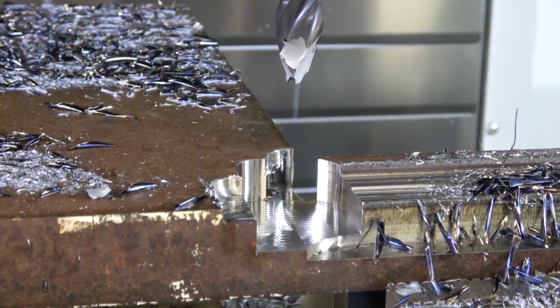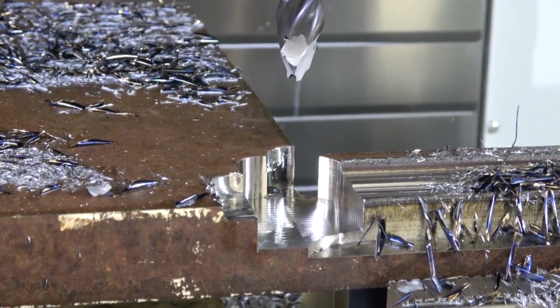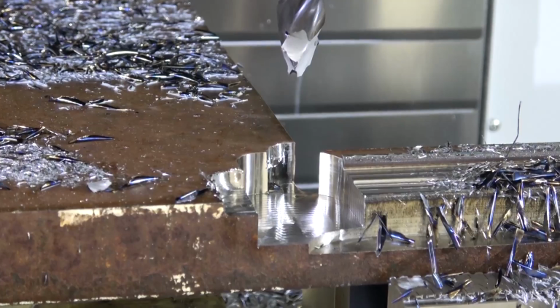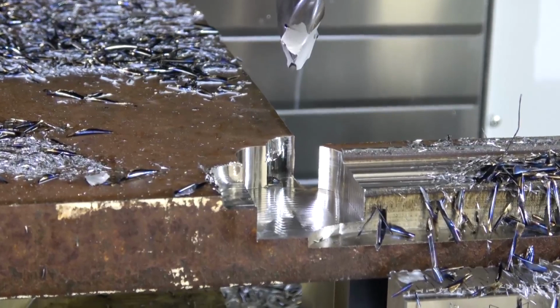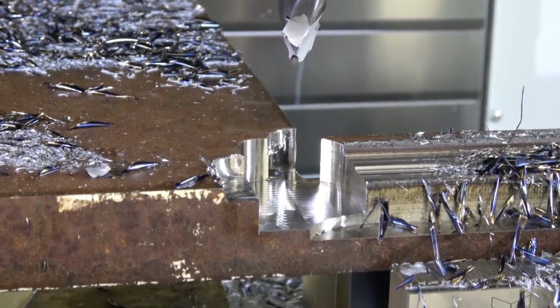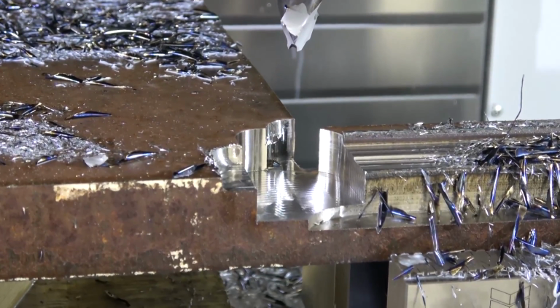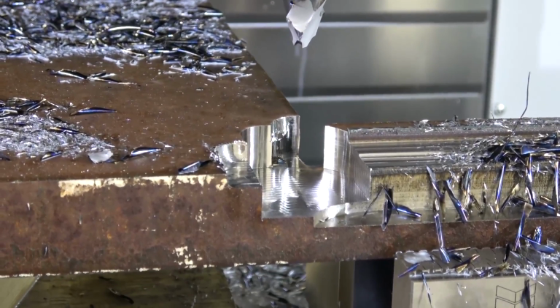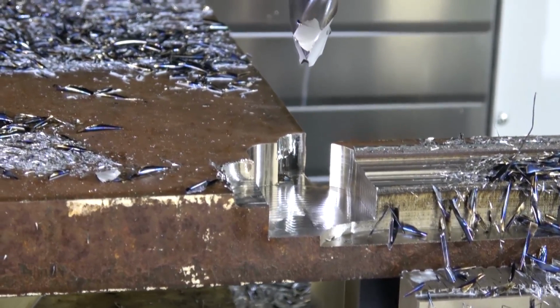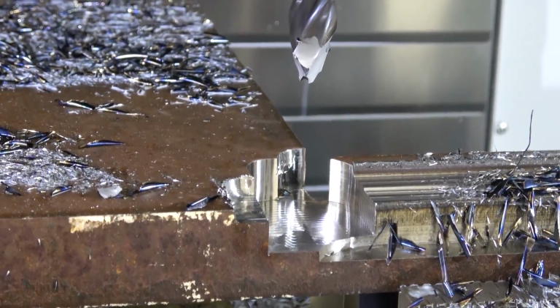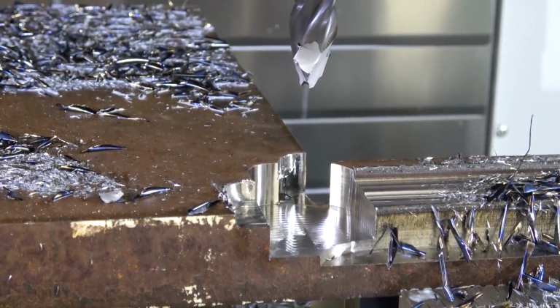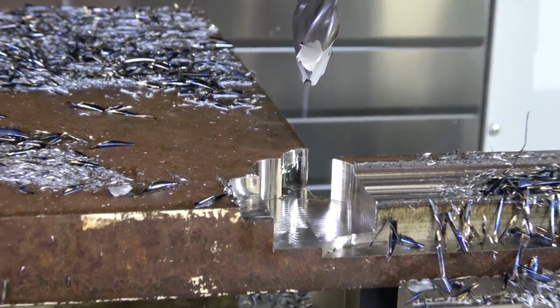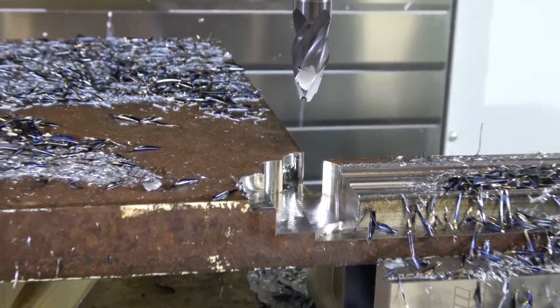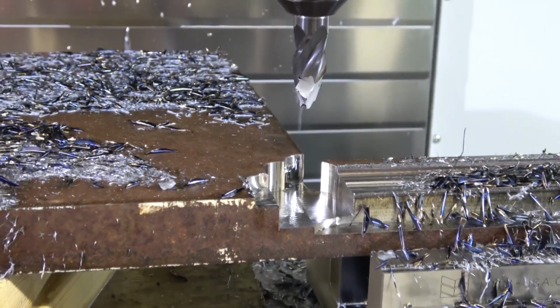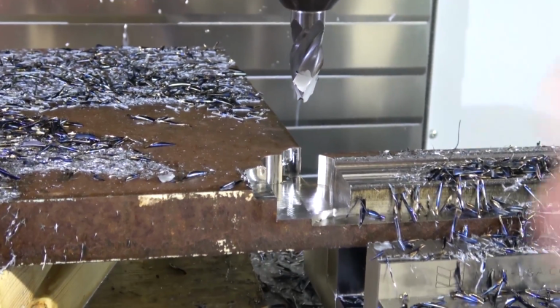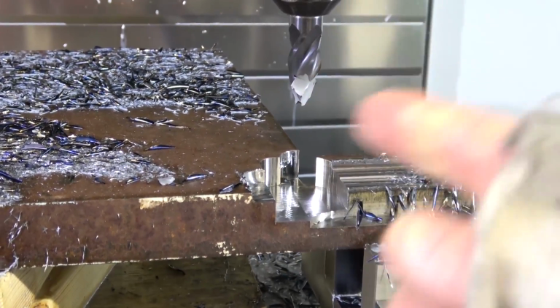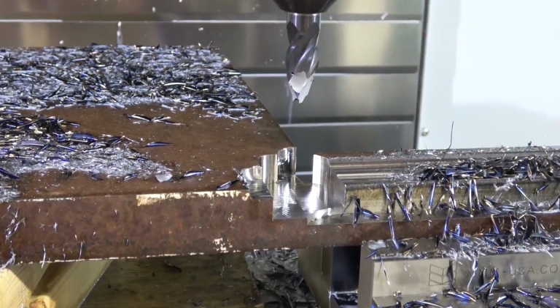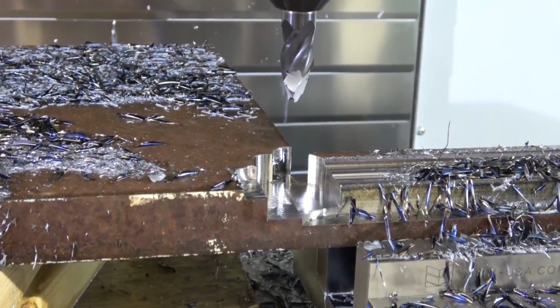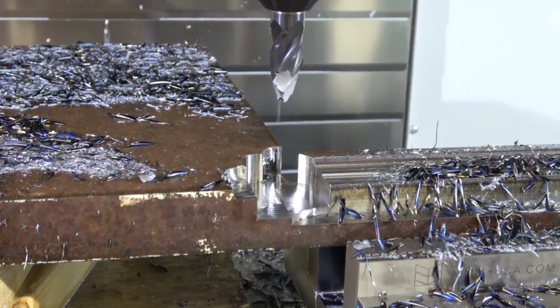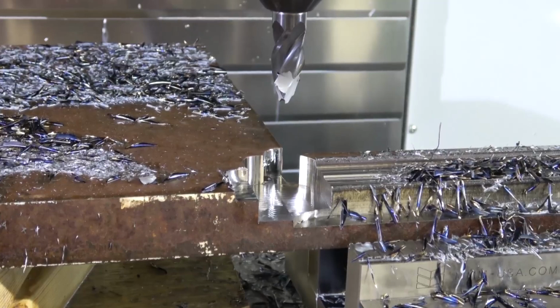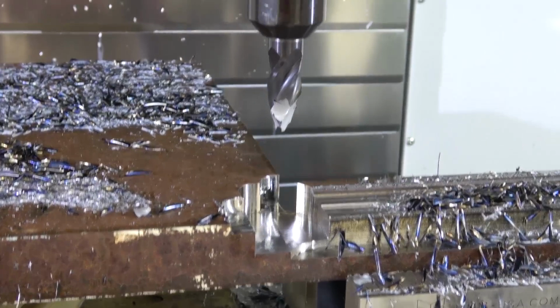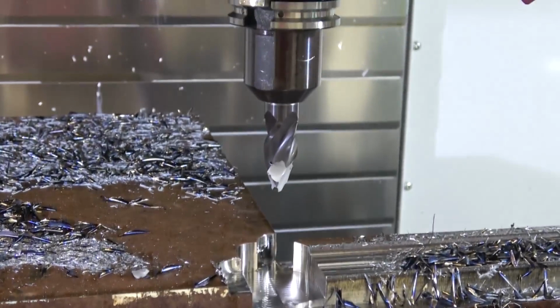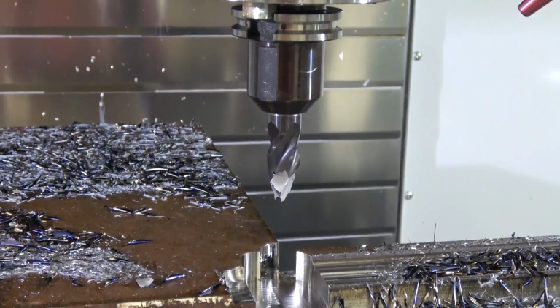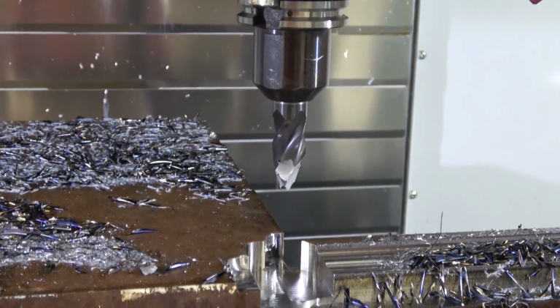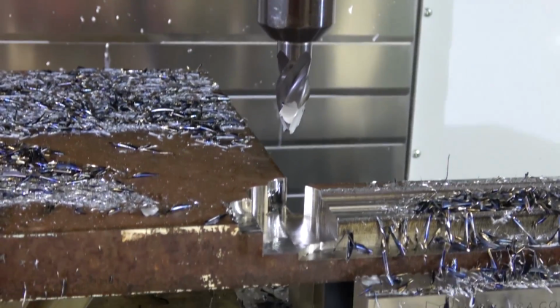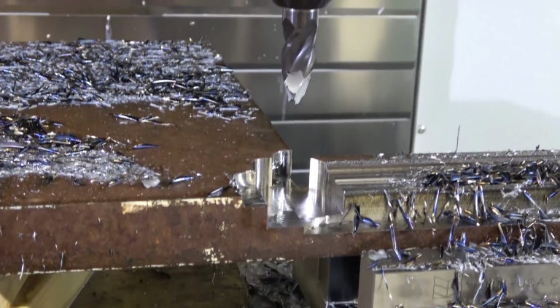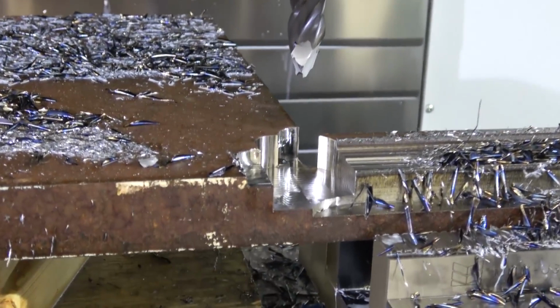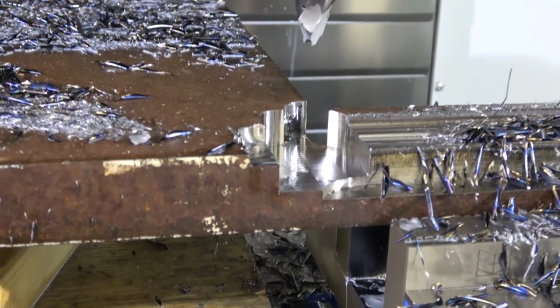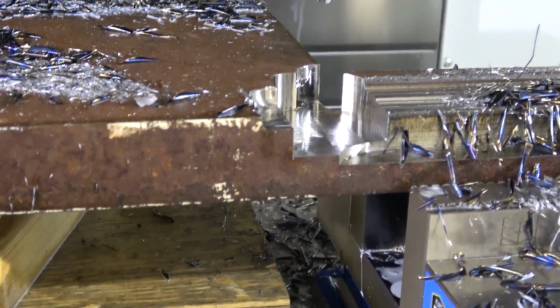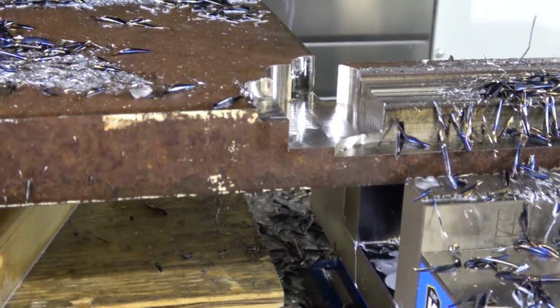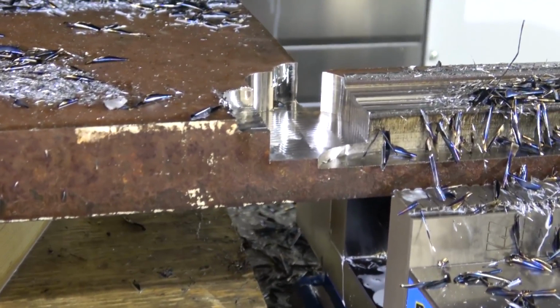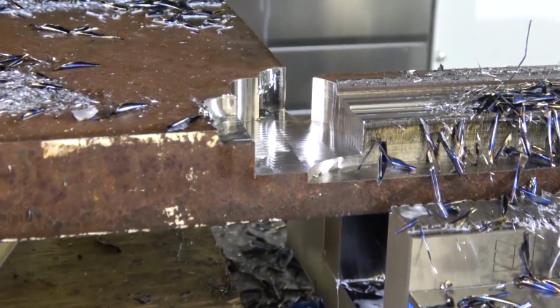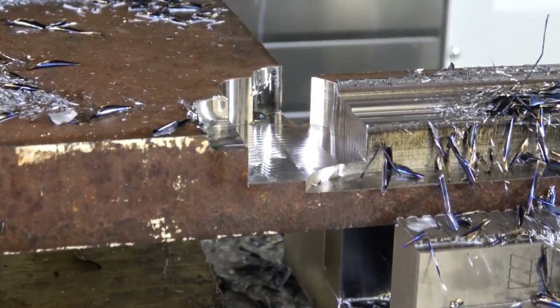Fan-fucking-tastic — some idiot hit the self-destruct button. Well, that's okay — free underwears all the way around. All we did was crack that old end mill, but she was working just a treat.